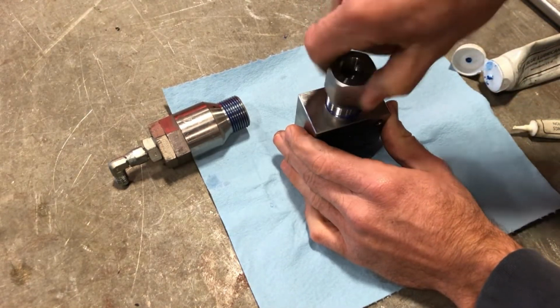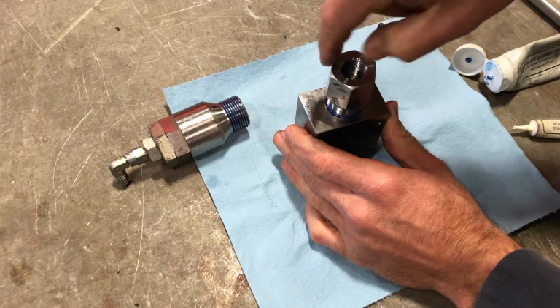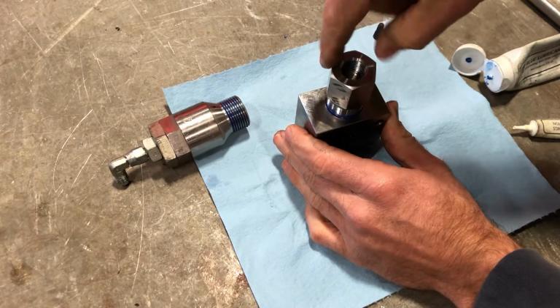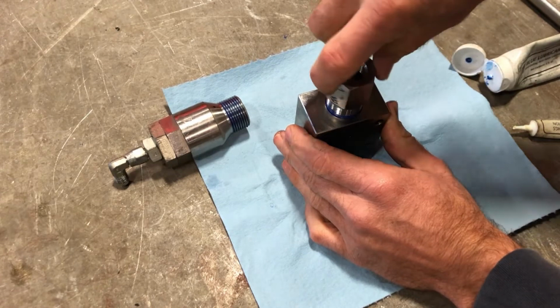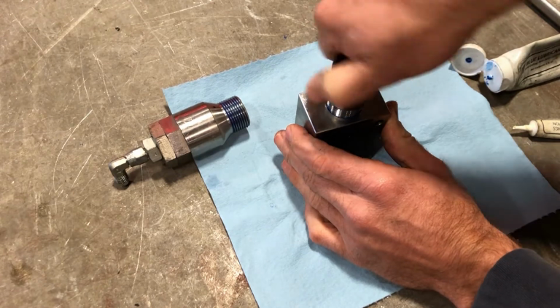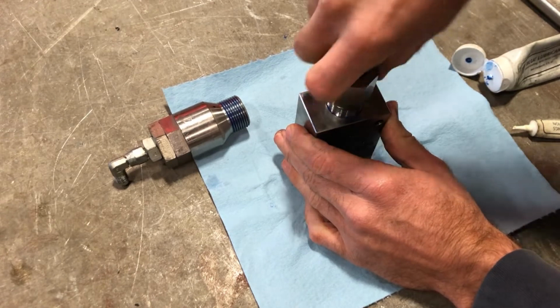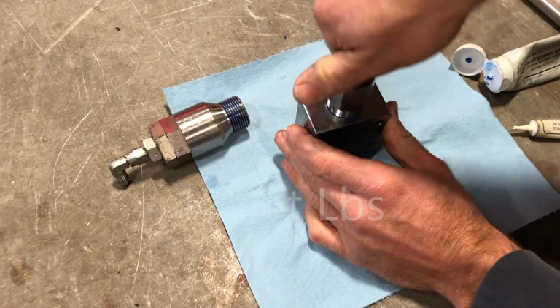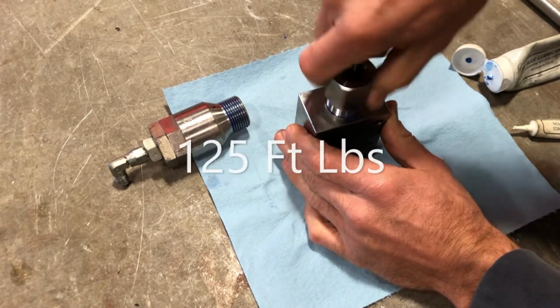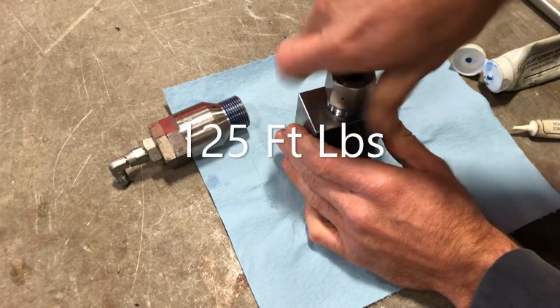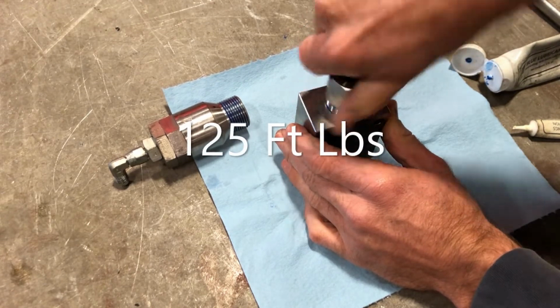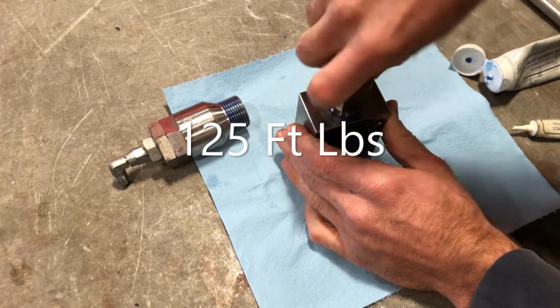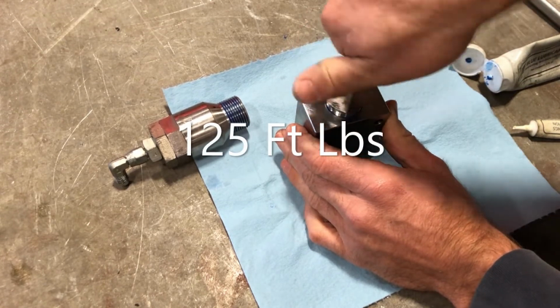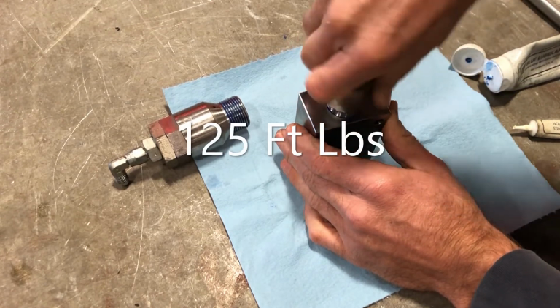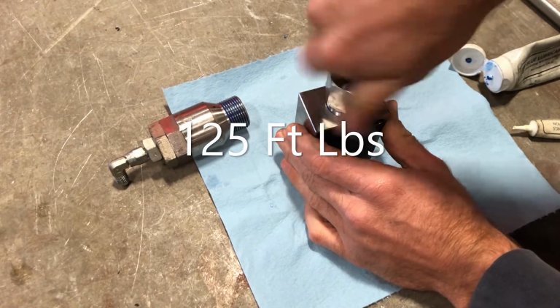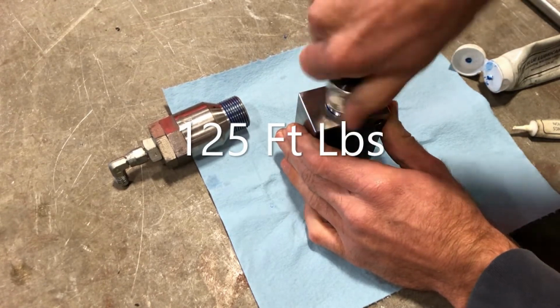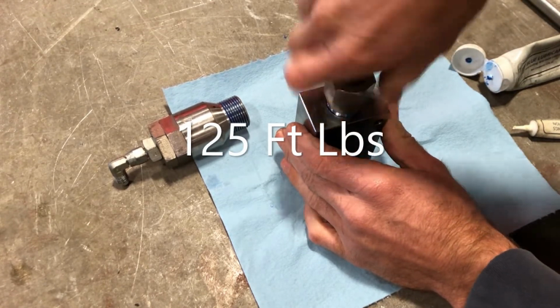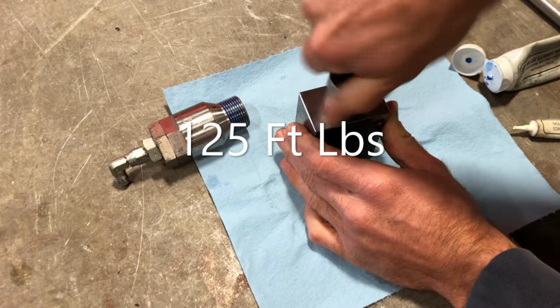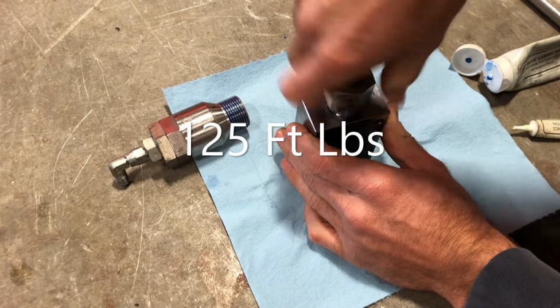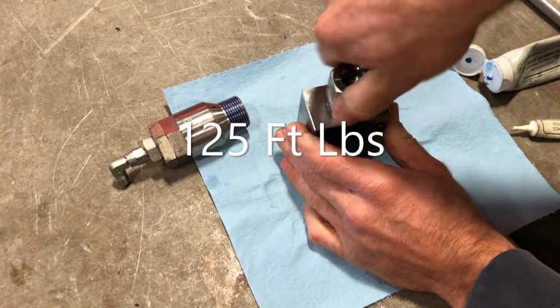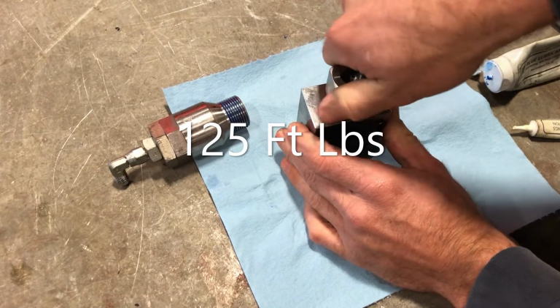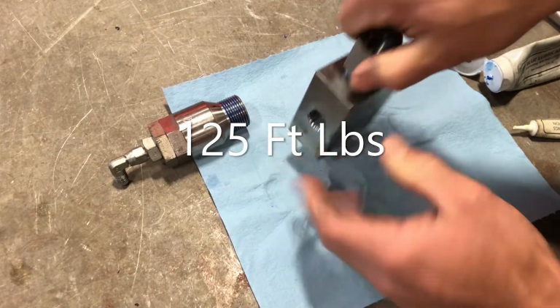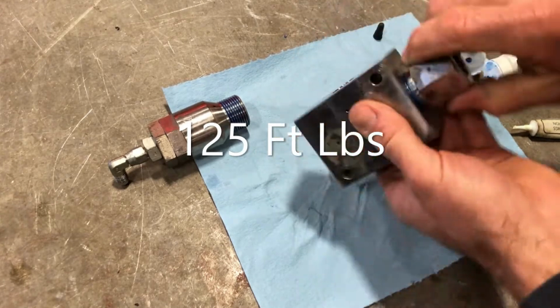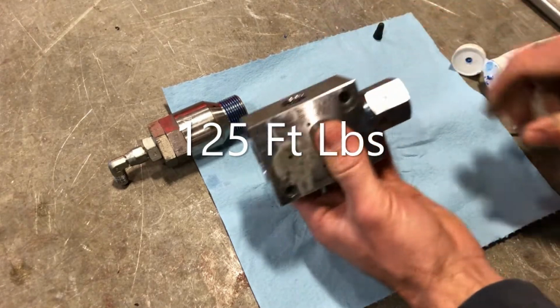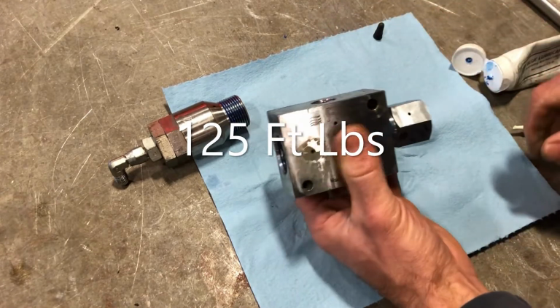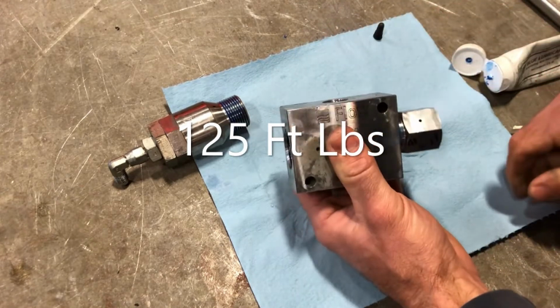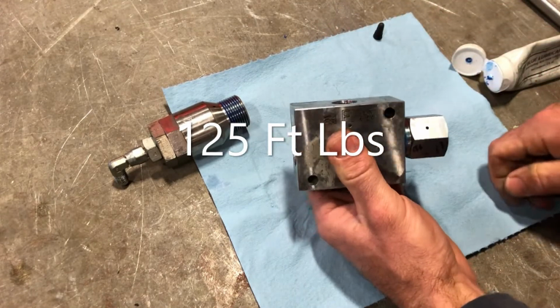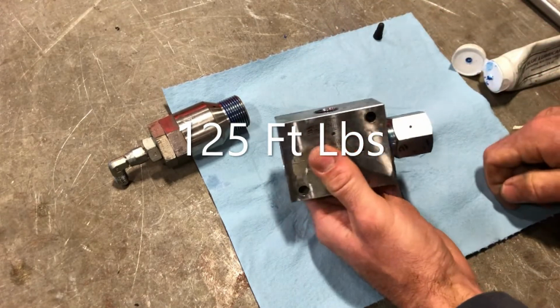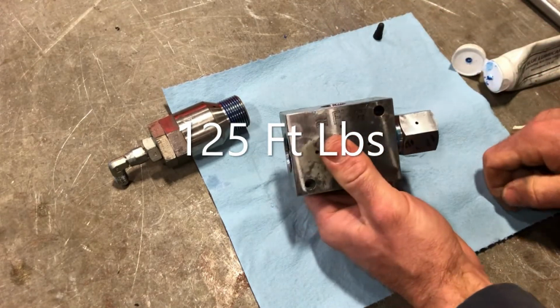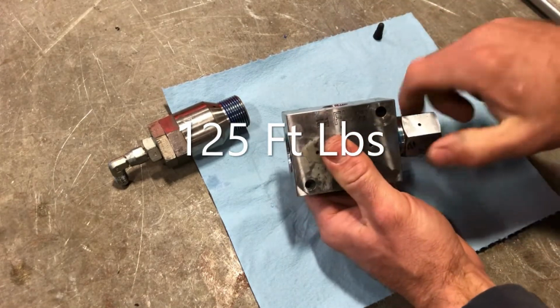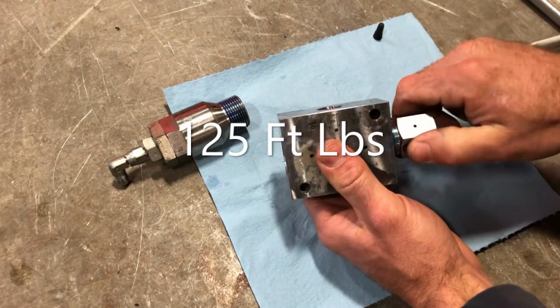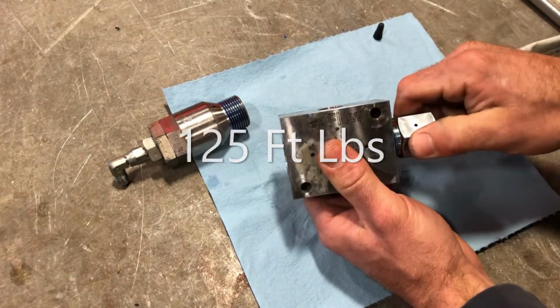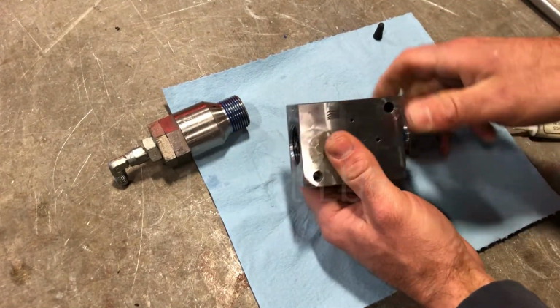This fitting torques to 175 foot-pounds. The best way to do that is to clamp this body in a soft jaw vise and then torque this fitting.